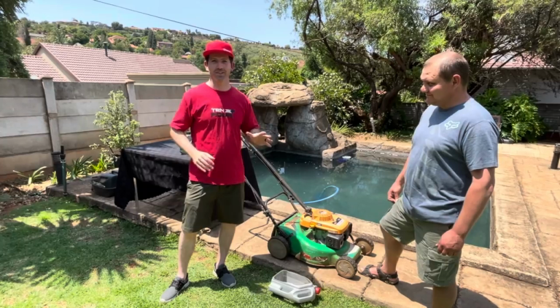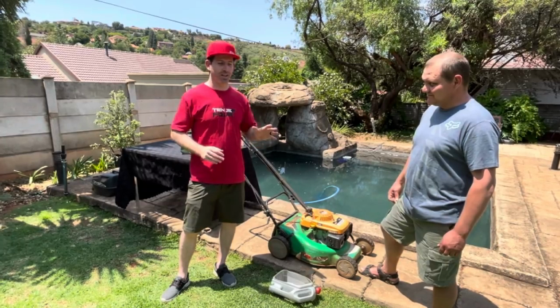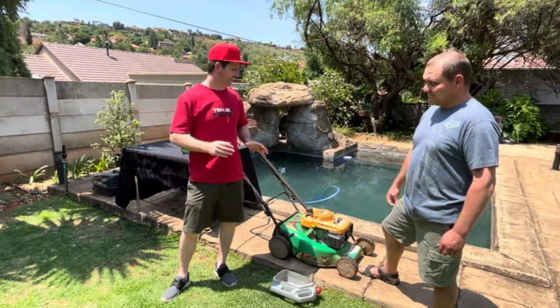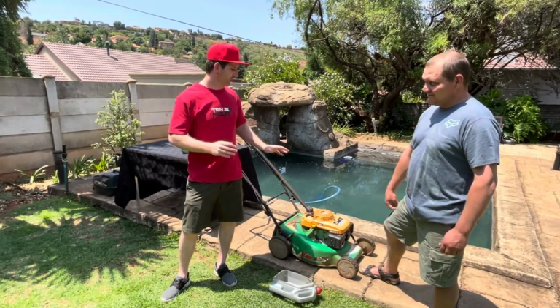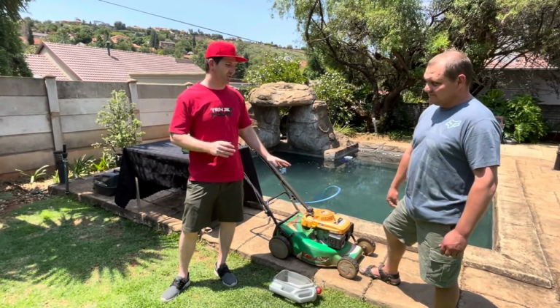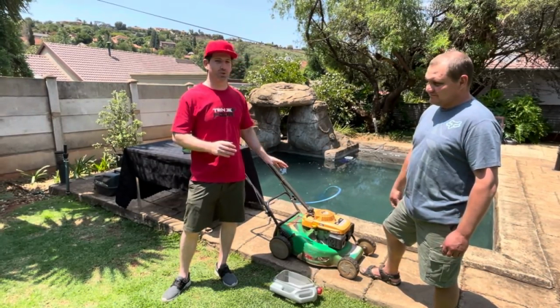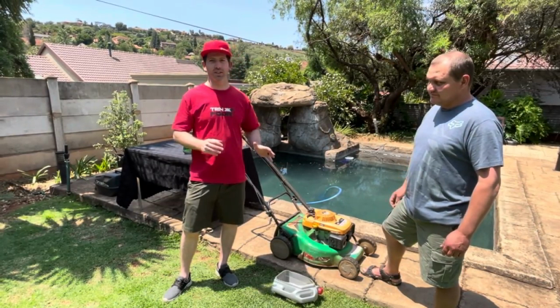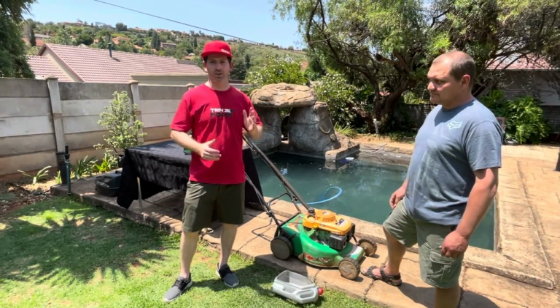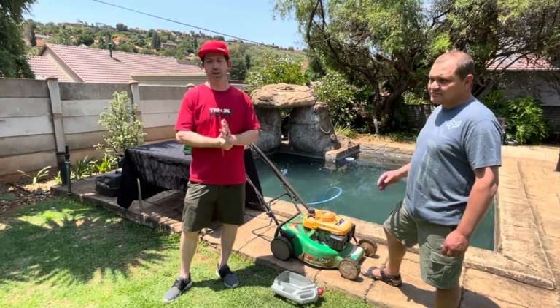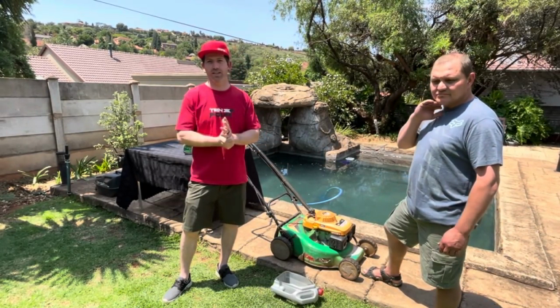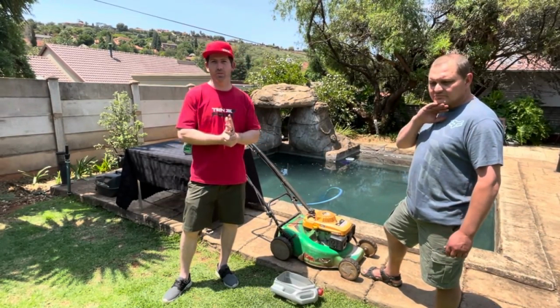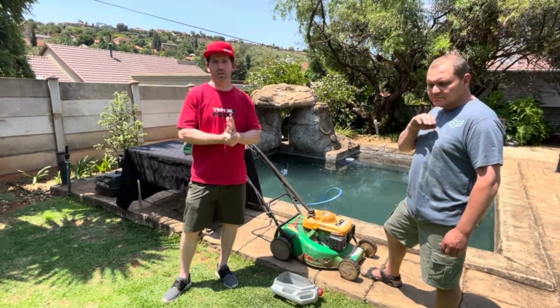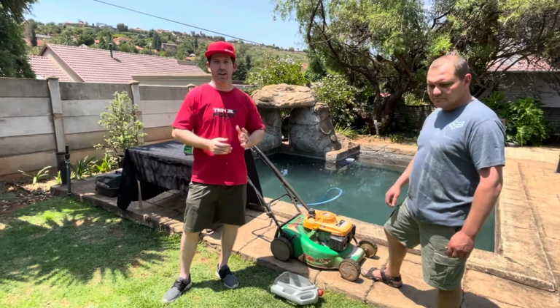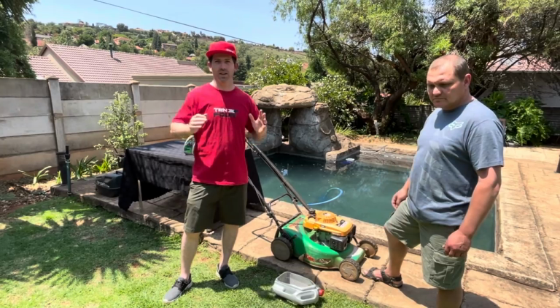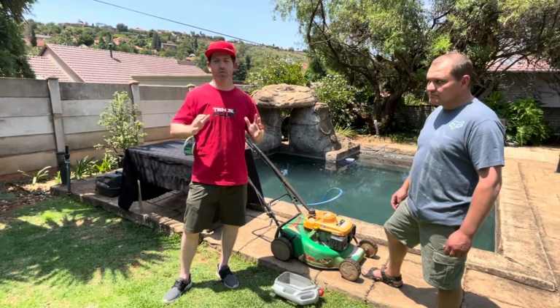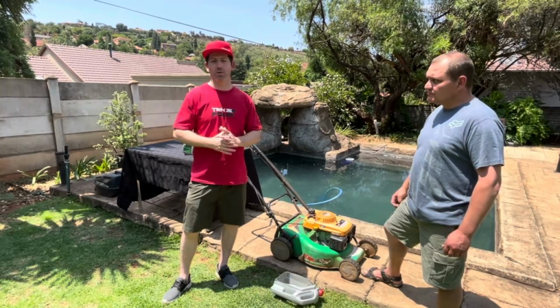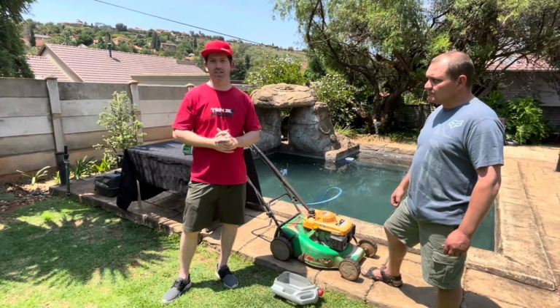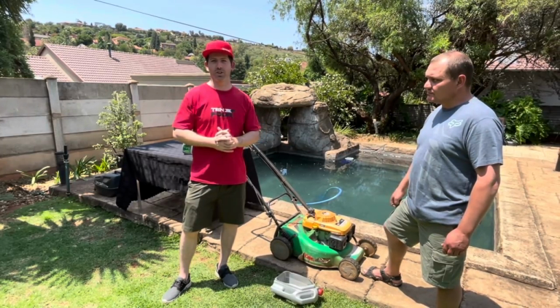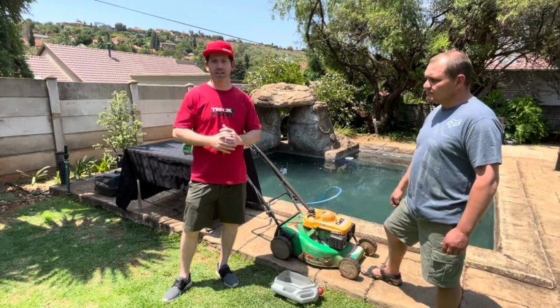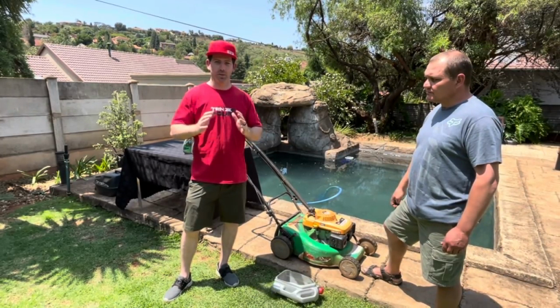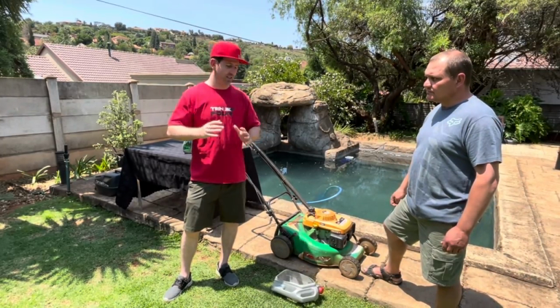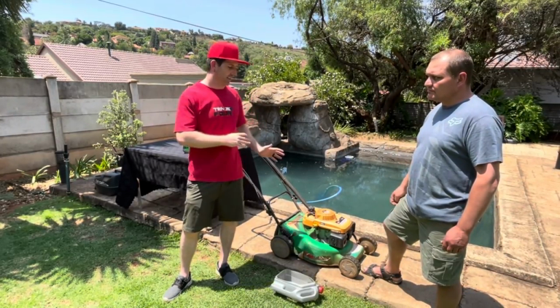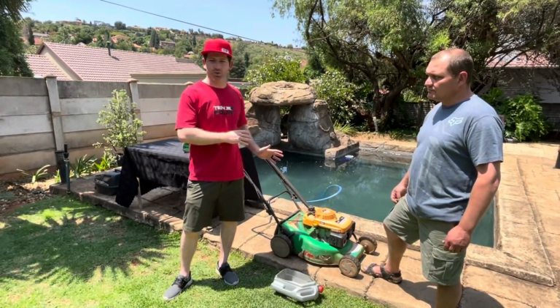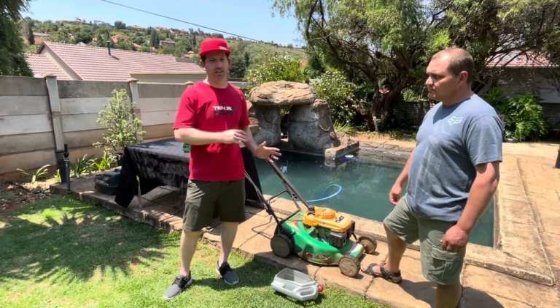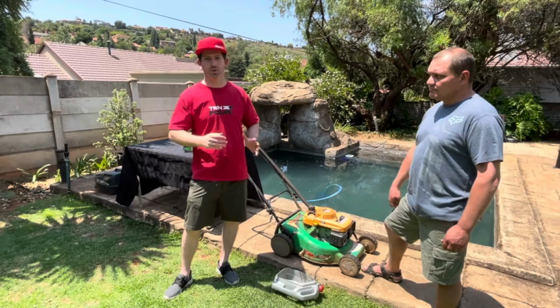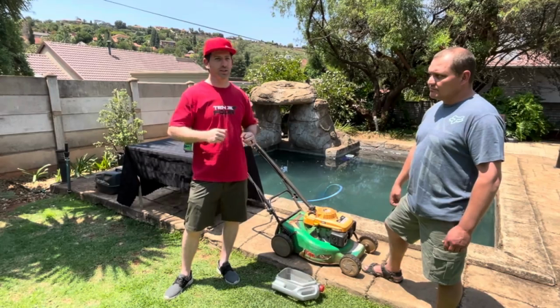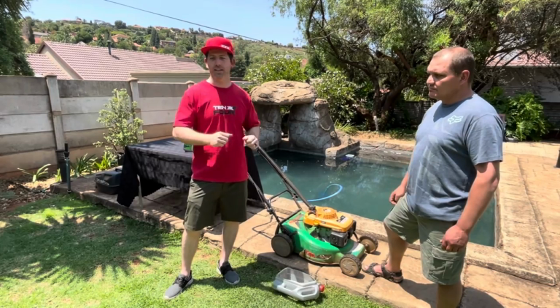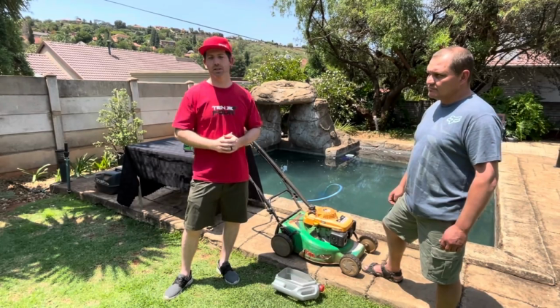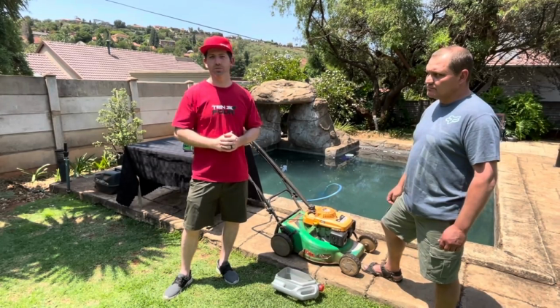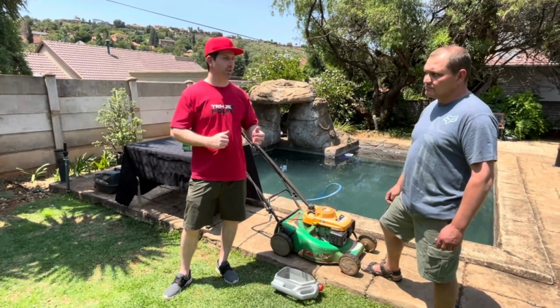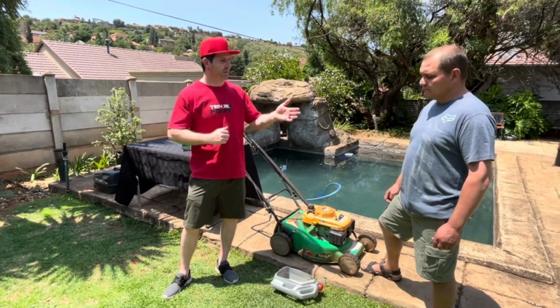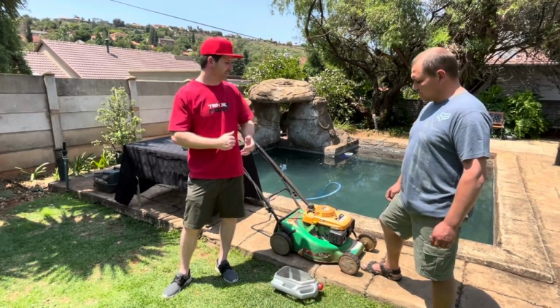So we're gonna do the change of the oil using the Q8 lawnmower oil. It's a high-performance mineral SAE 30 and we're gonna take out the old oil, get in the new oil, and get mowing that lawn. You want to take us through it?